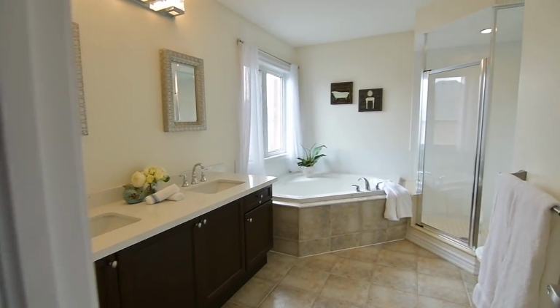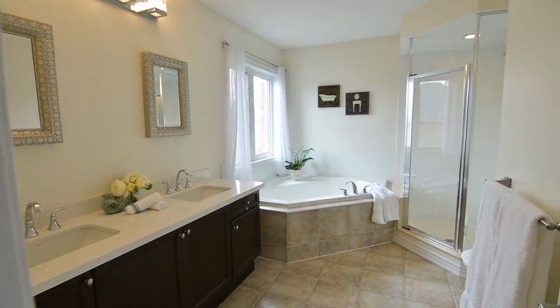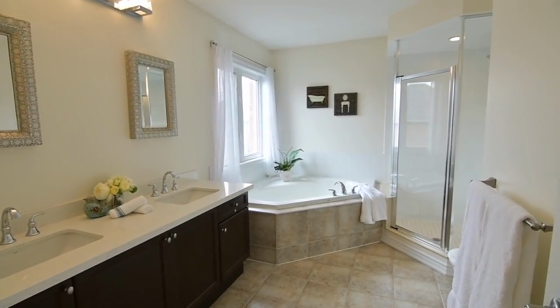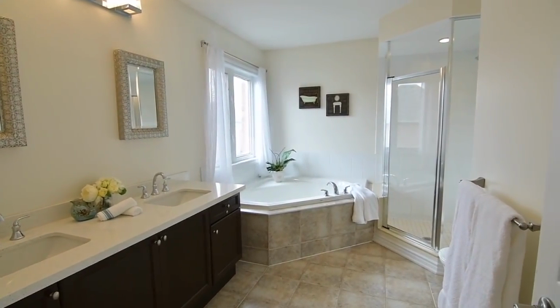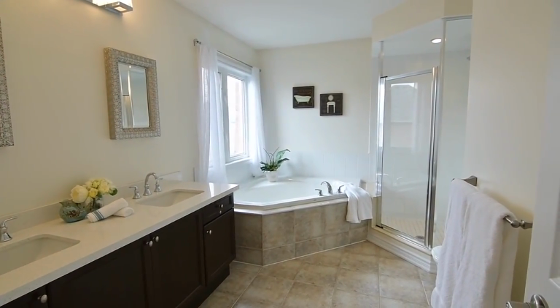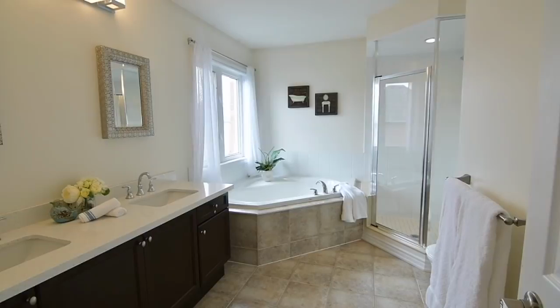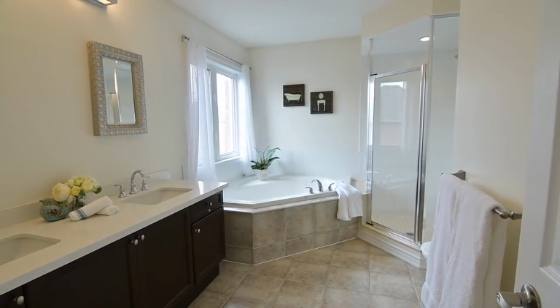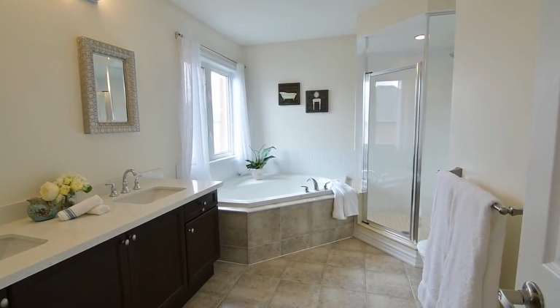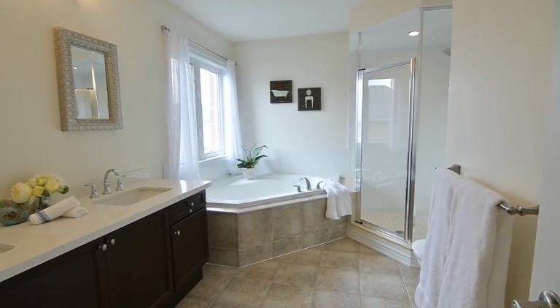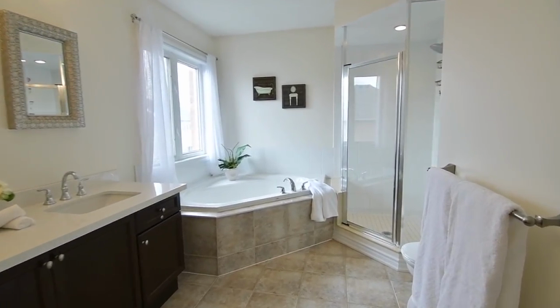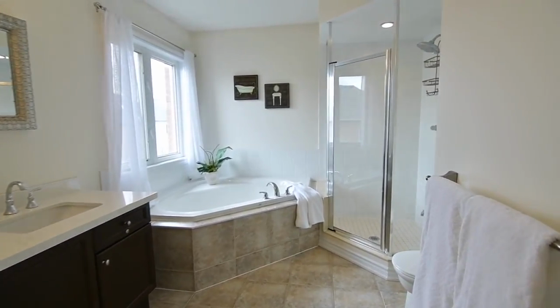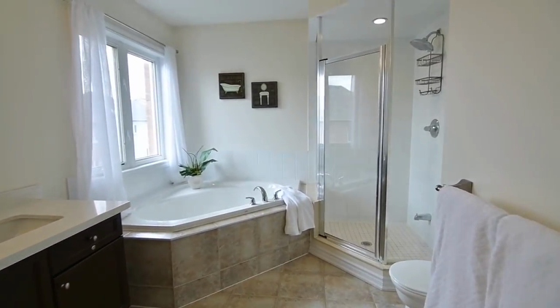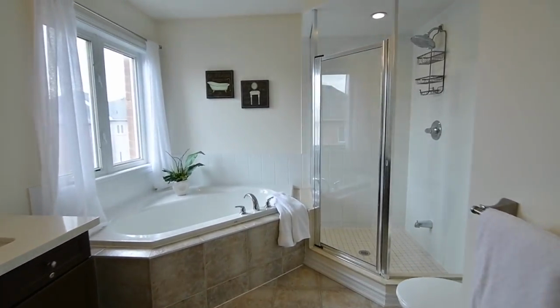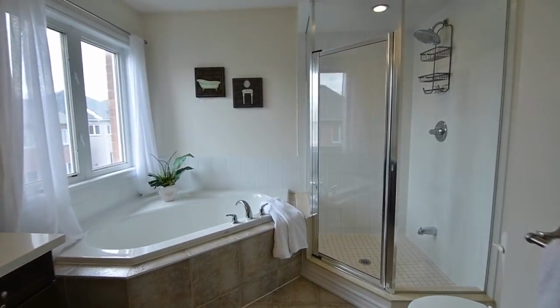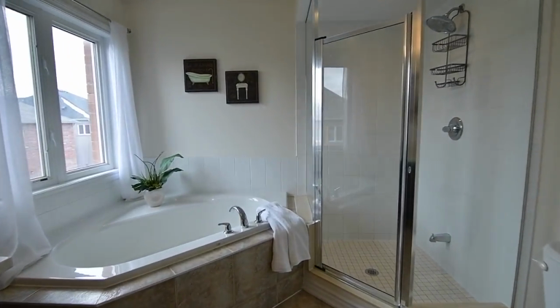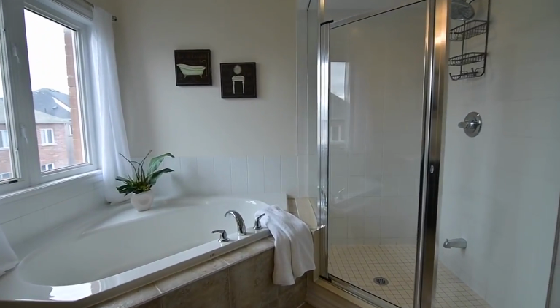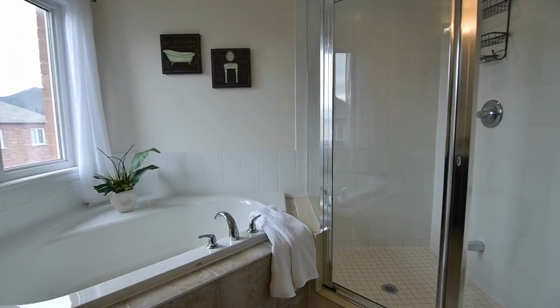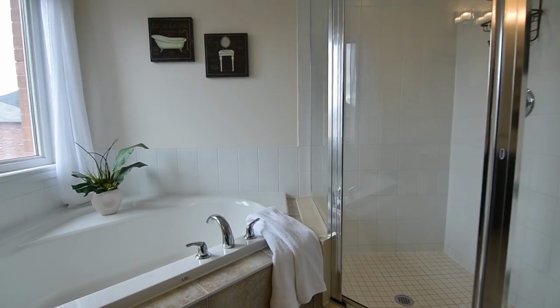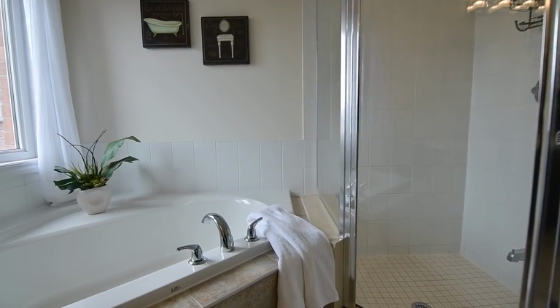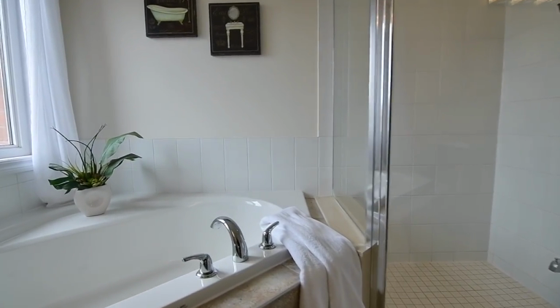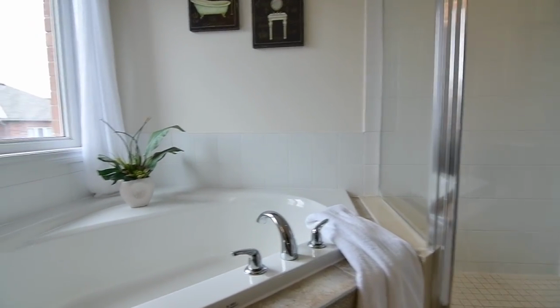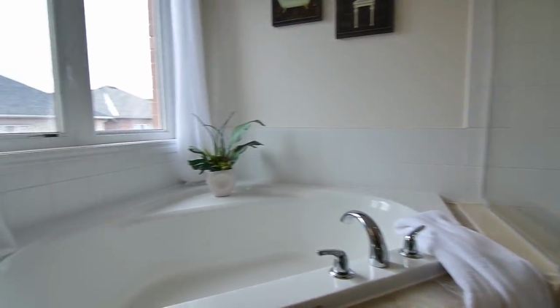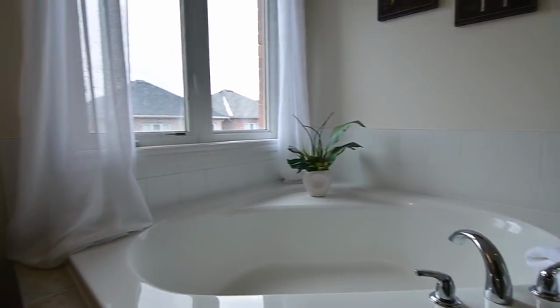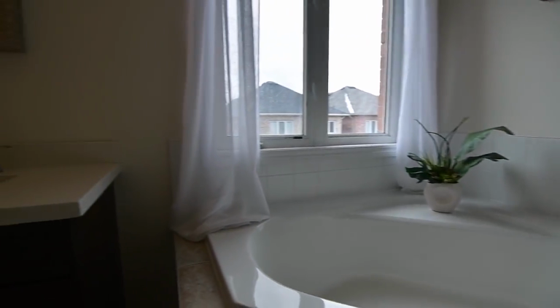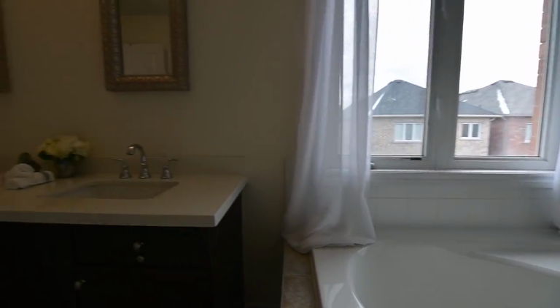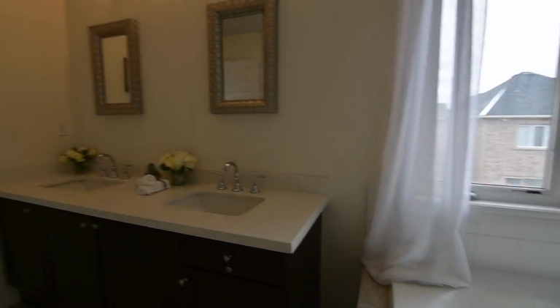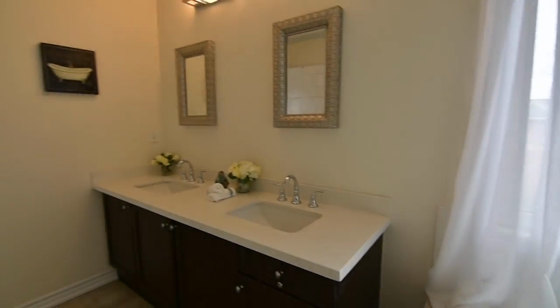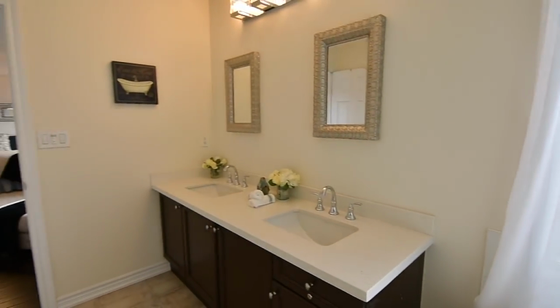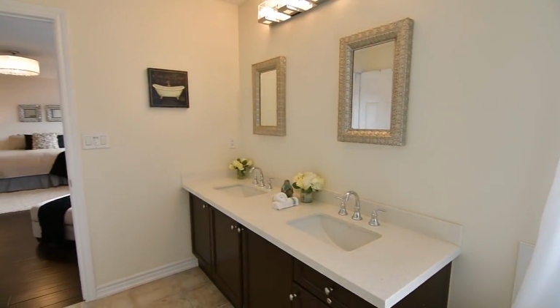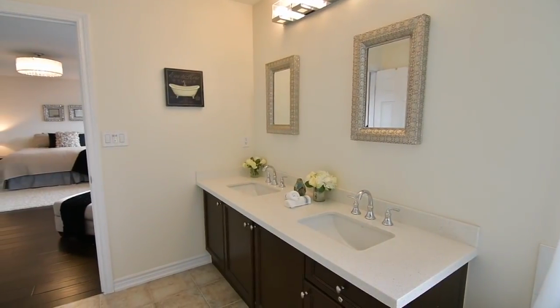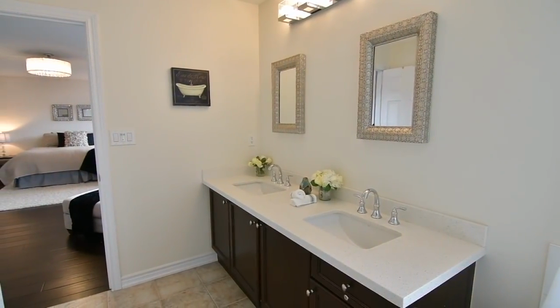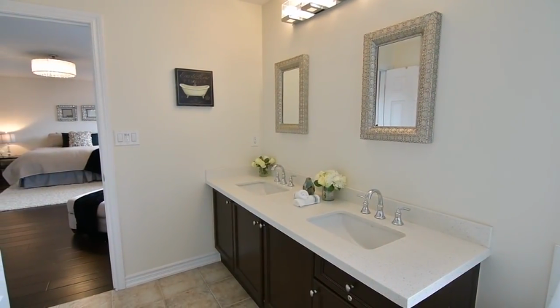A serene spa-like space, the en-suite features a neutral-colored ceramic-tiled floor and finishes, a two-person glass shower and a separate corner tub, as well as a vanity with under-mount basins and a quartz counter.